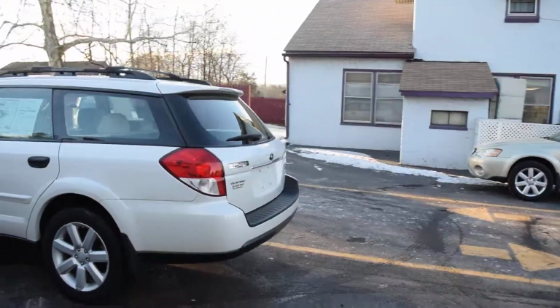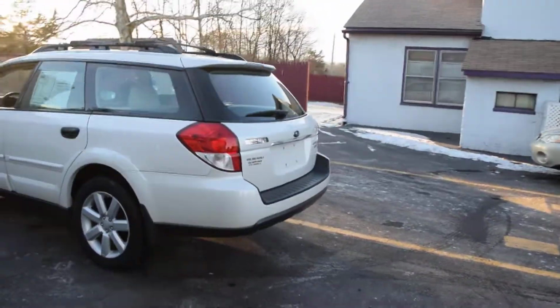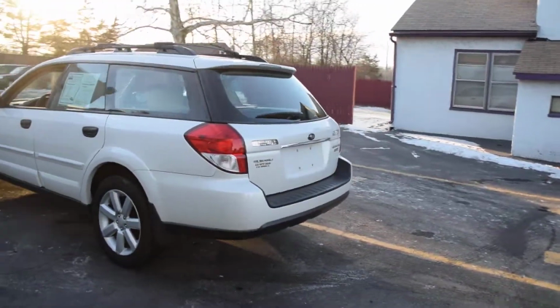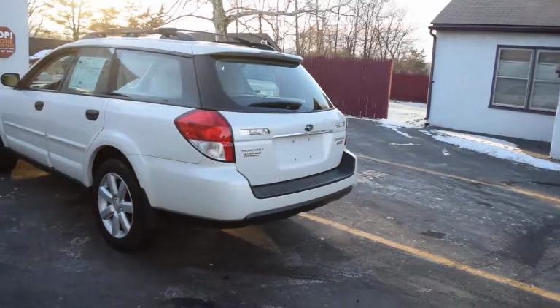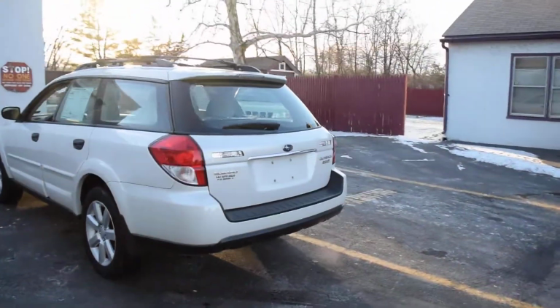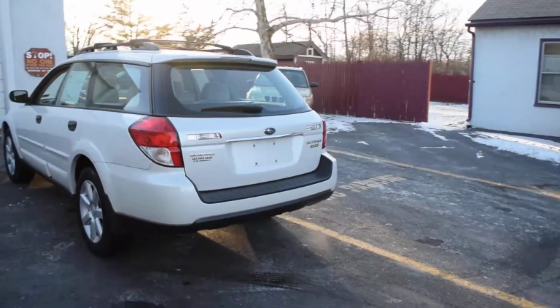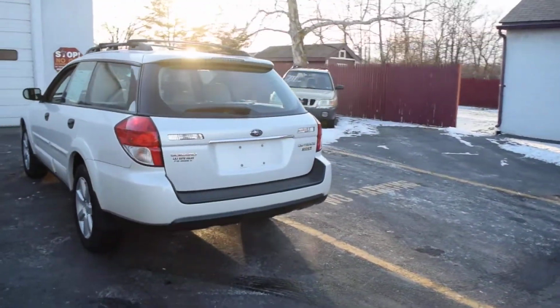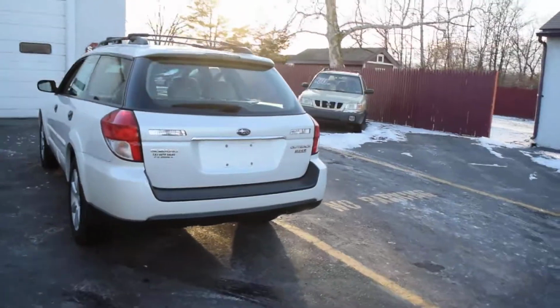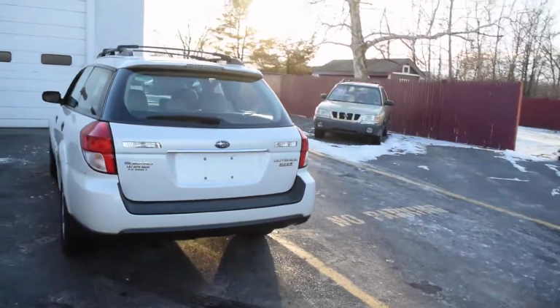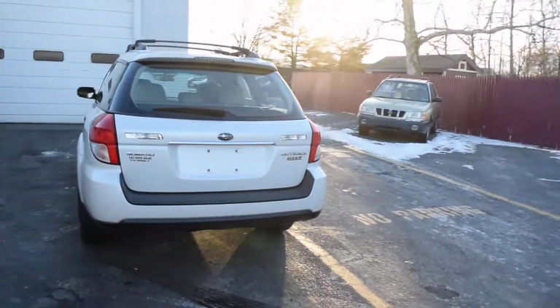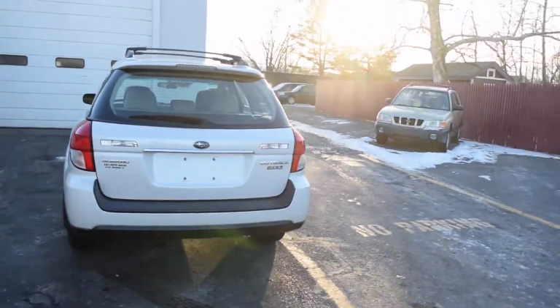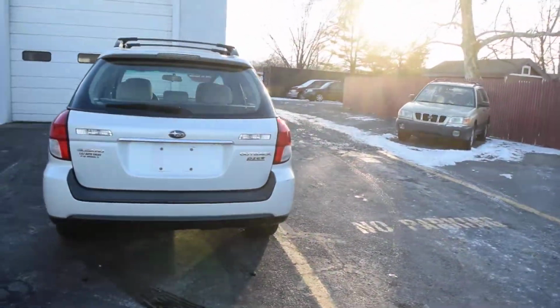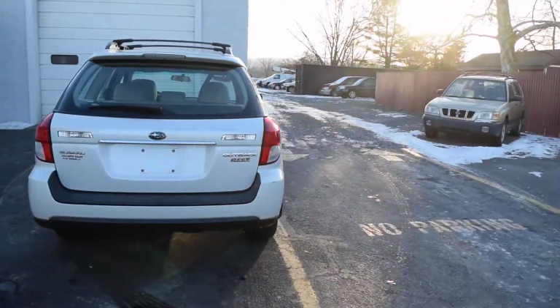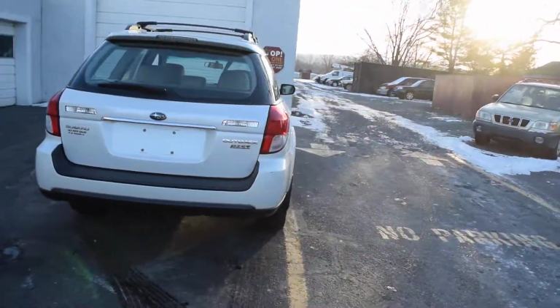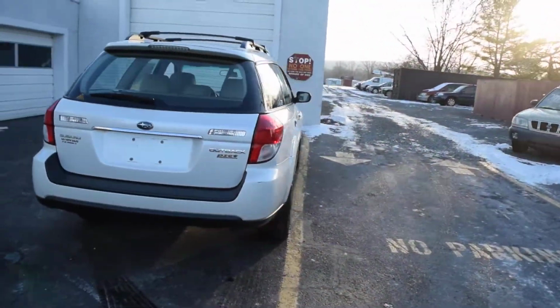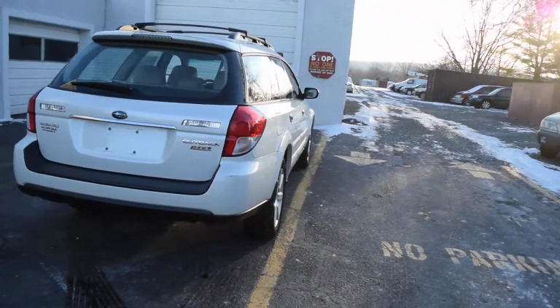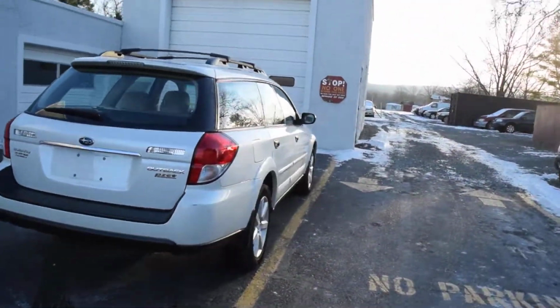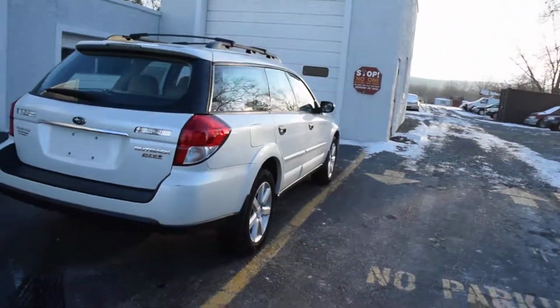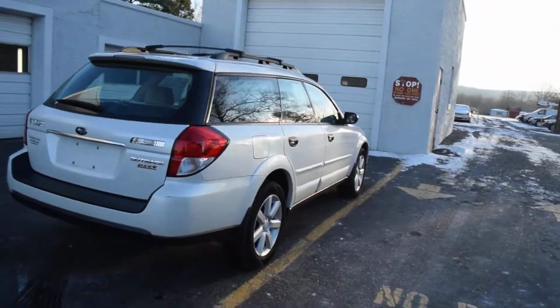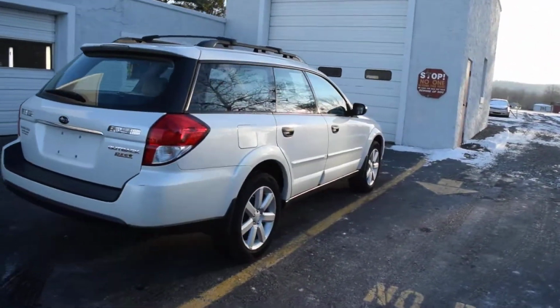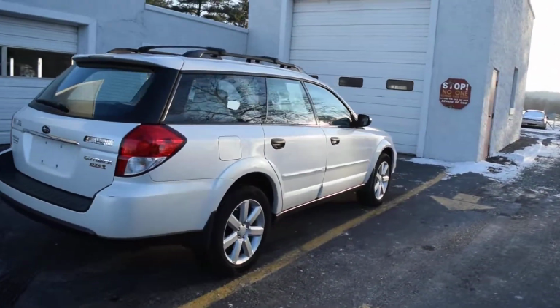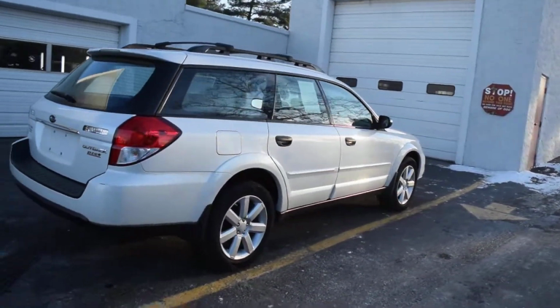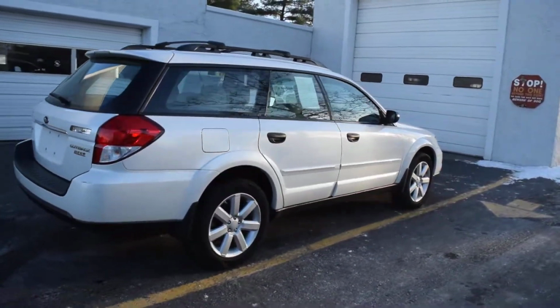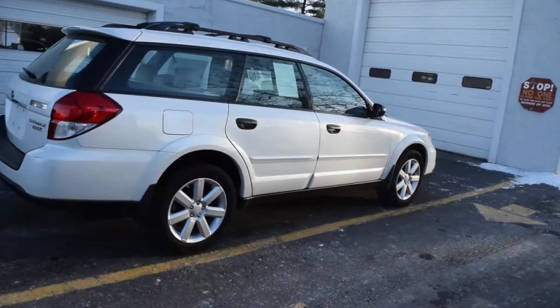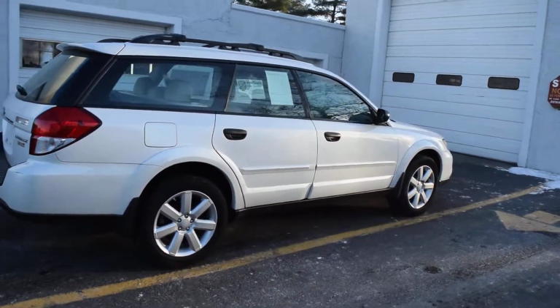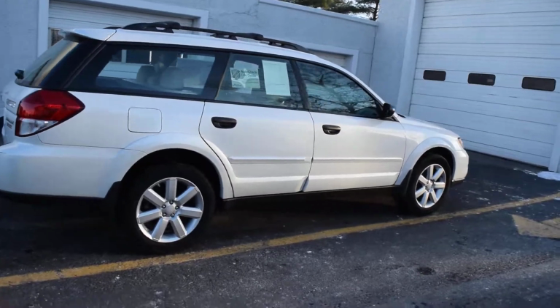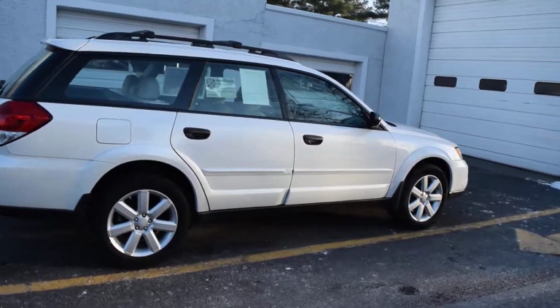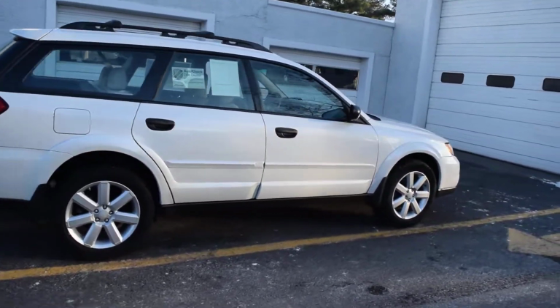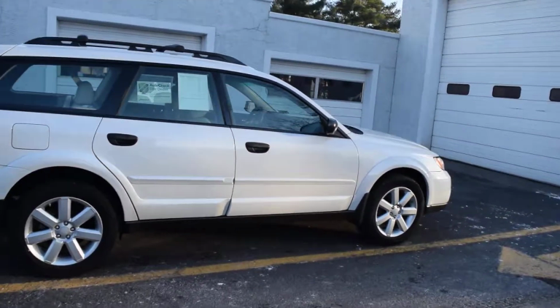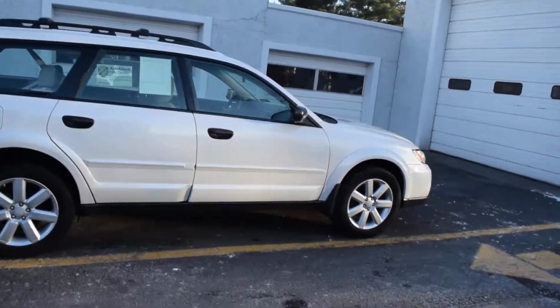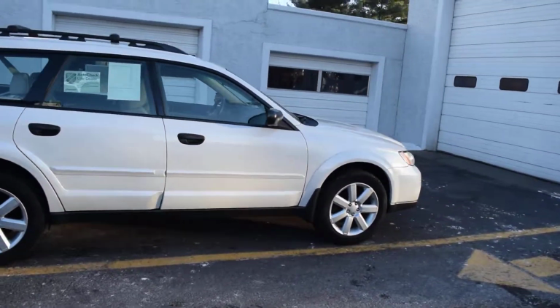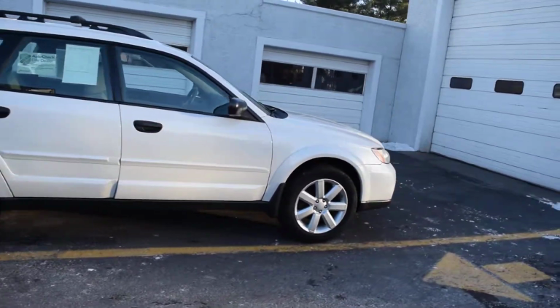It's a two-owner car. Here we check all of our cars before we offer them for sale to the public to make sure there's no mechanical or structural issues. All of our cars have current Pennsylvania inspection and emissions on them.